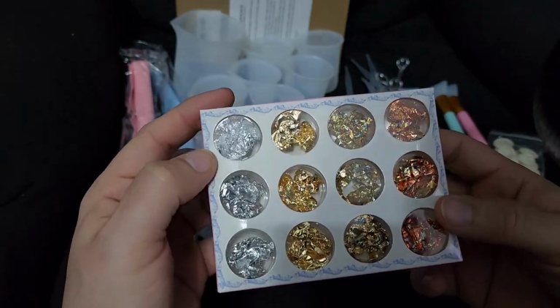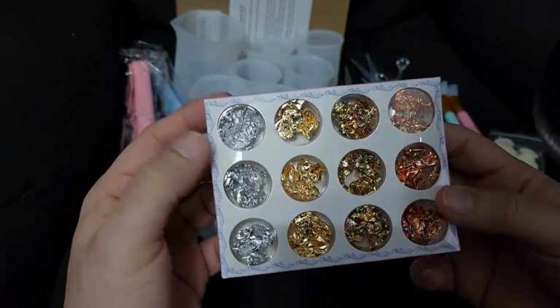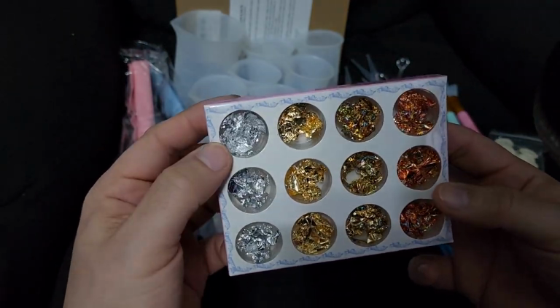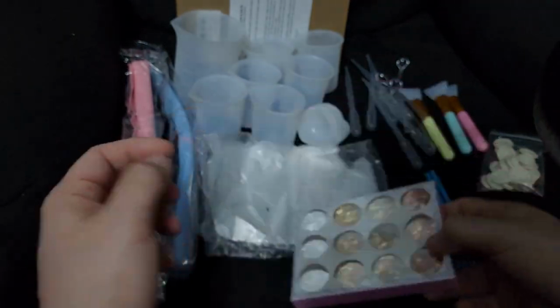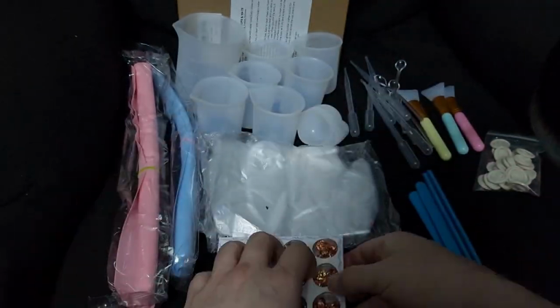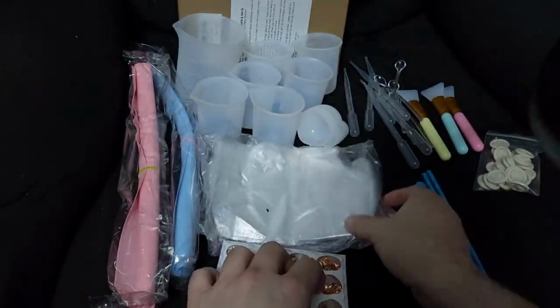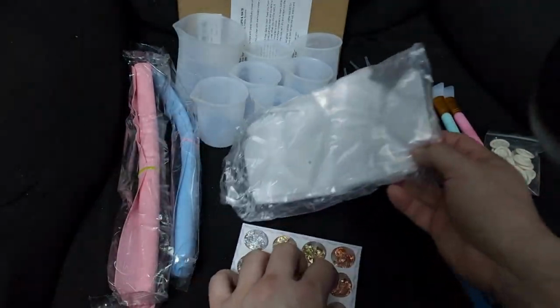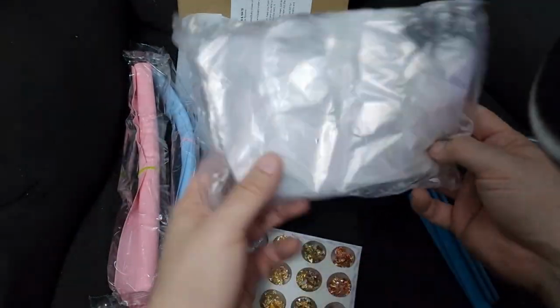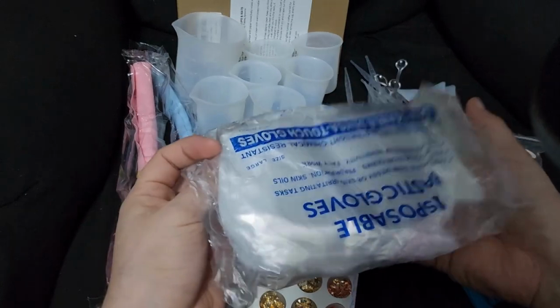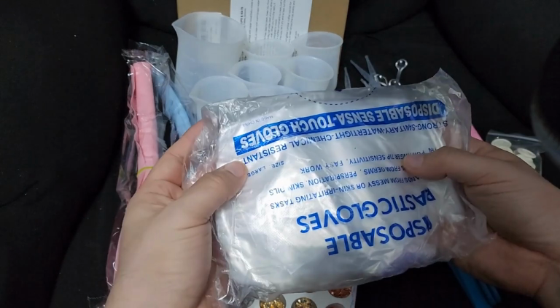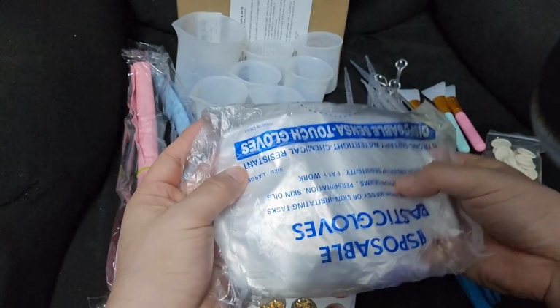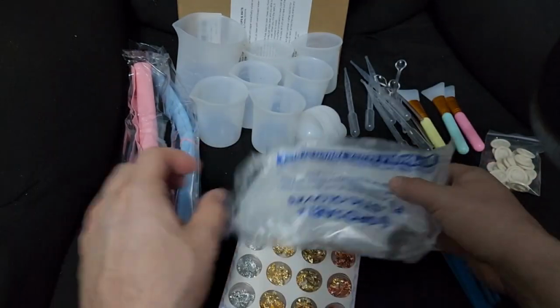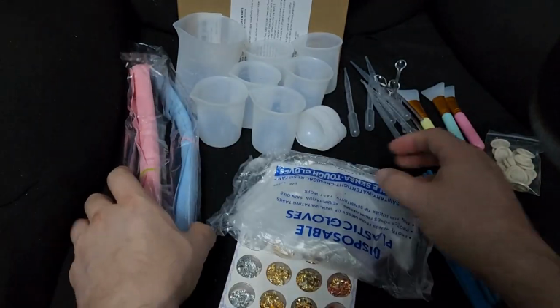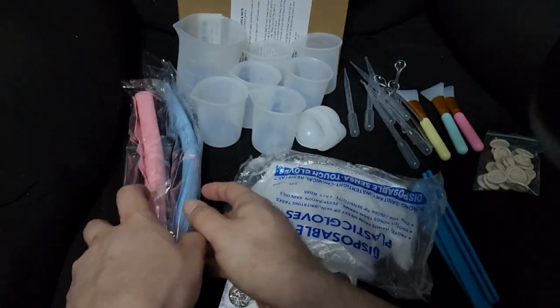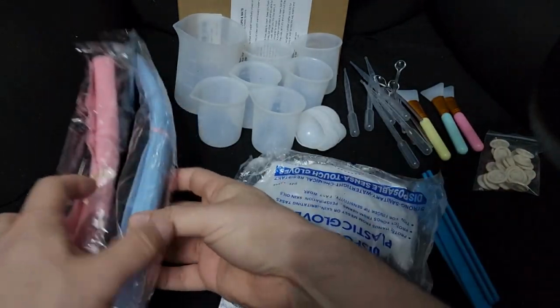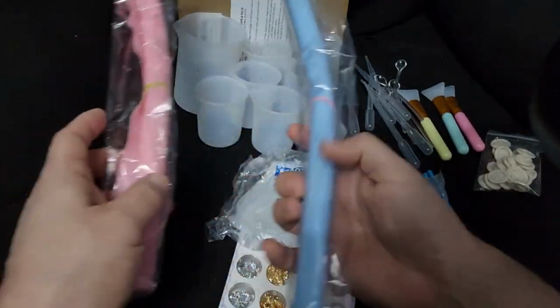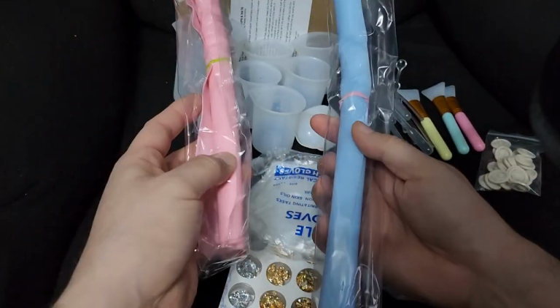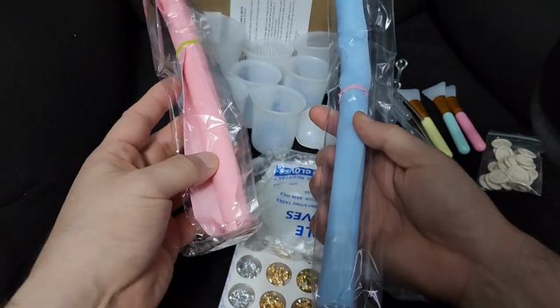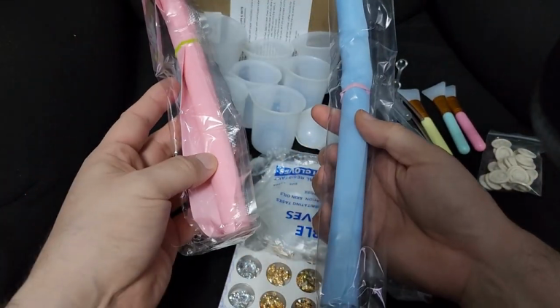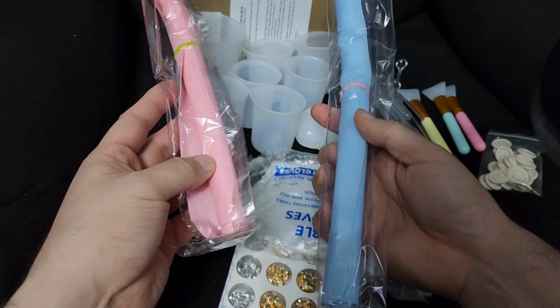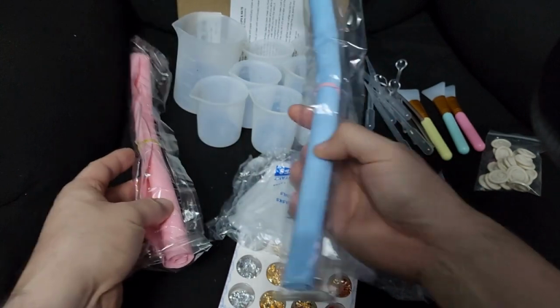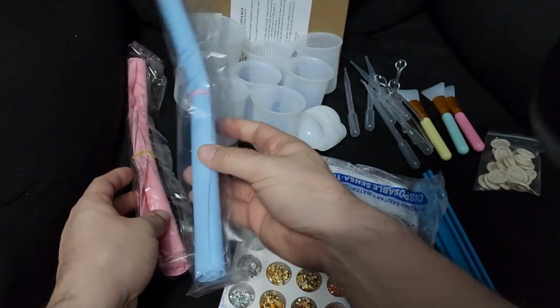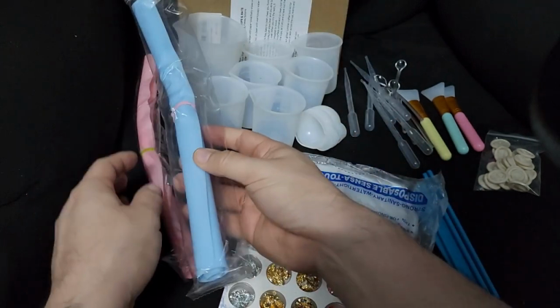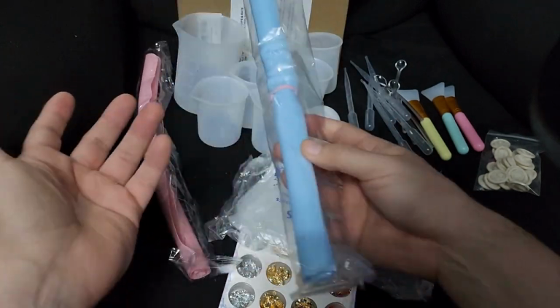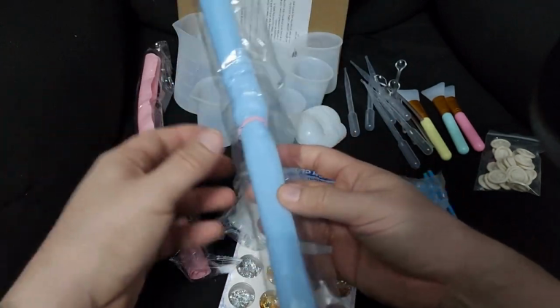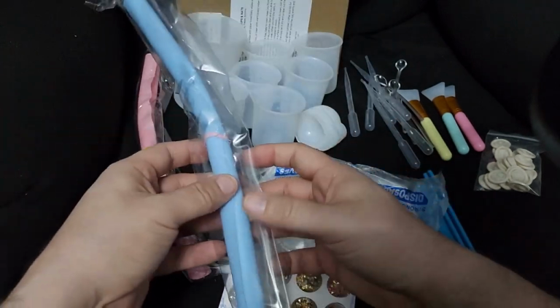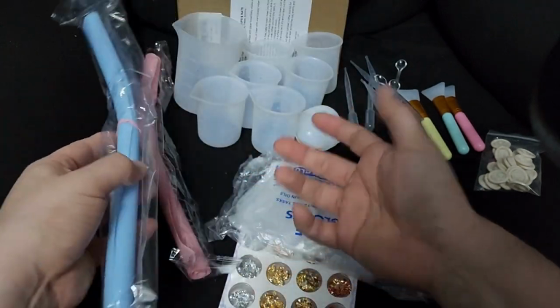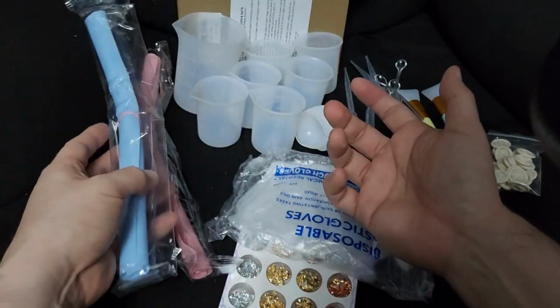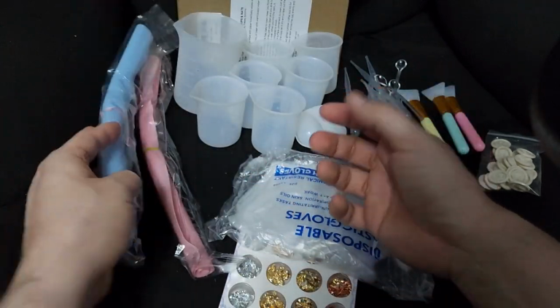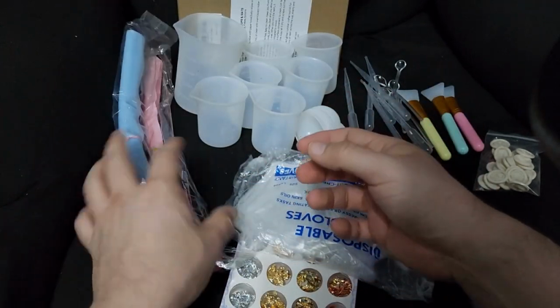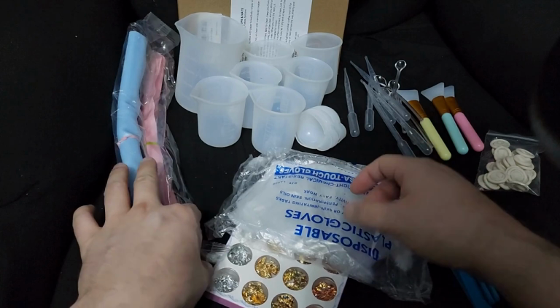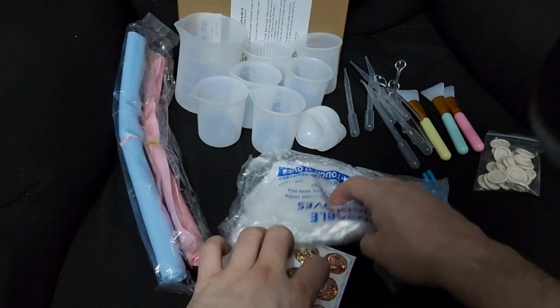You get some disposable gloves and two silicone mats. I'm not going to open these, but they're just silicone mats.